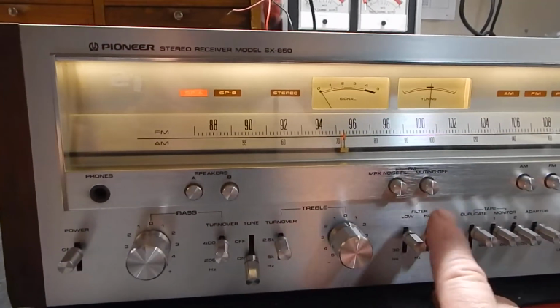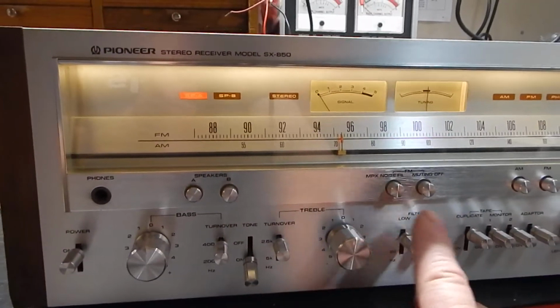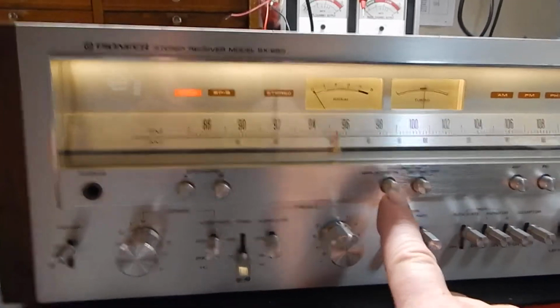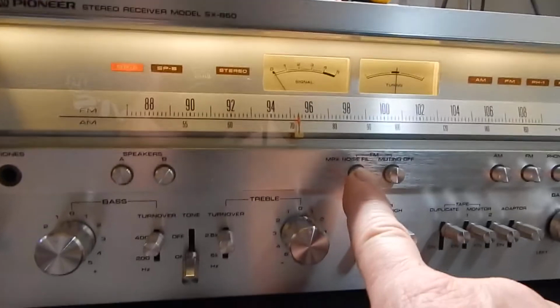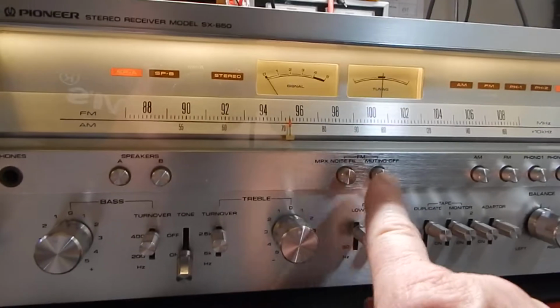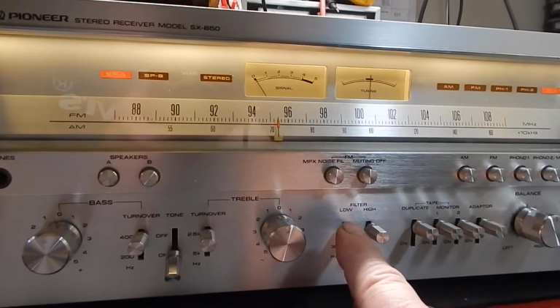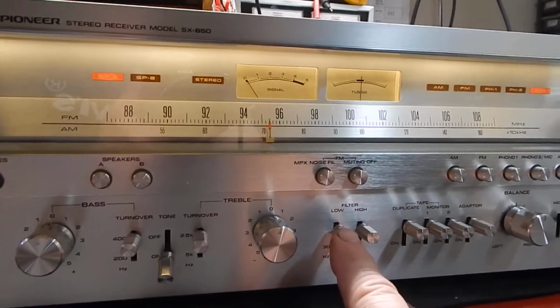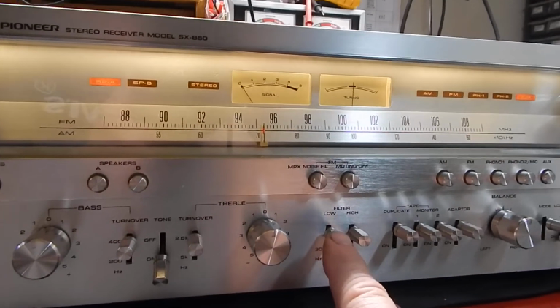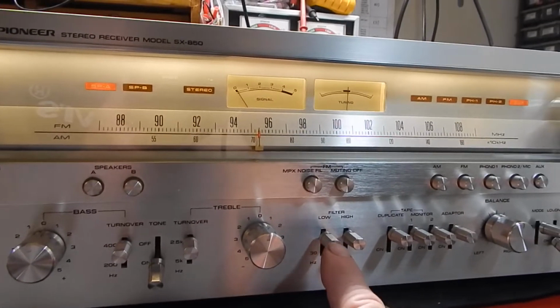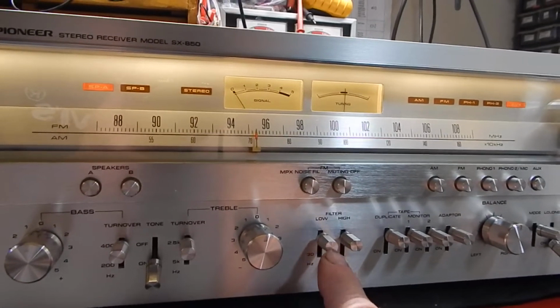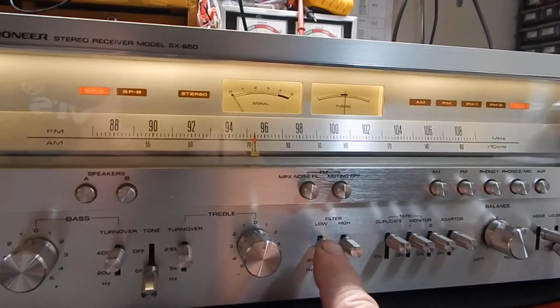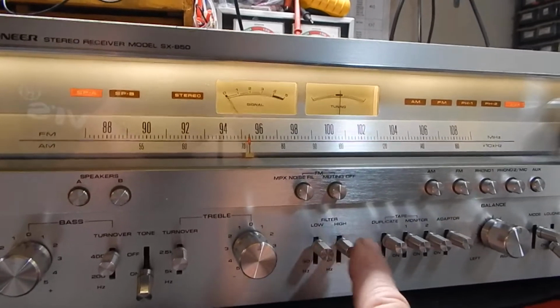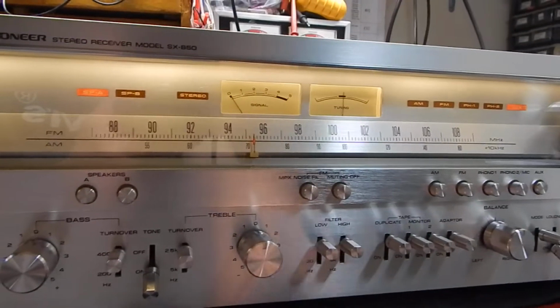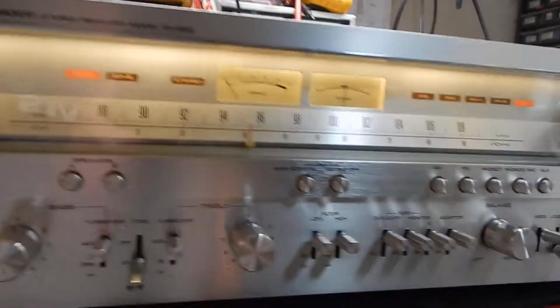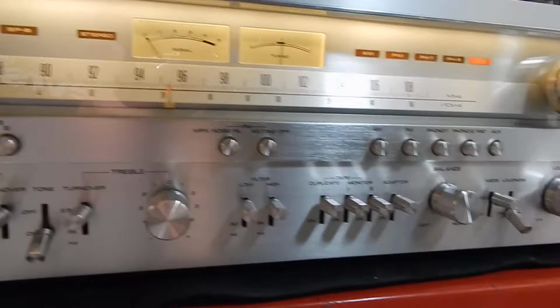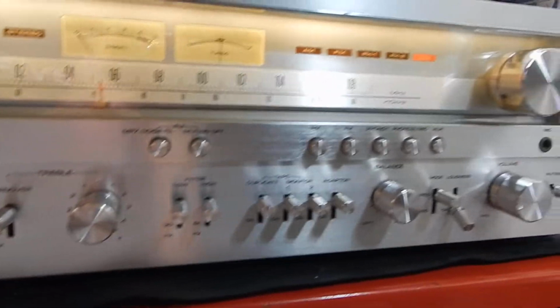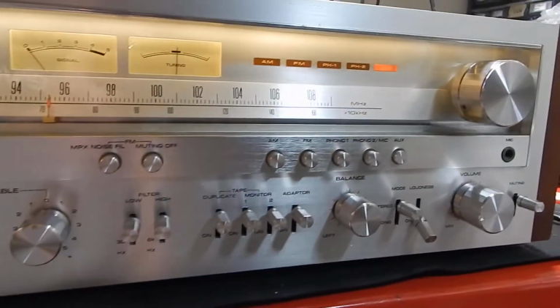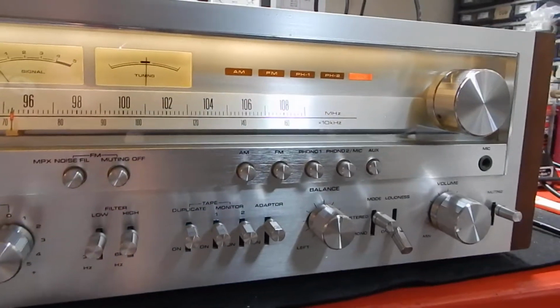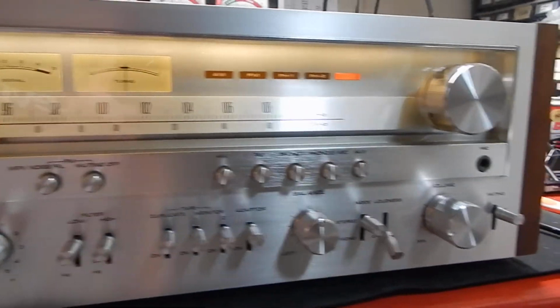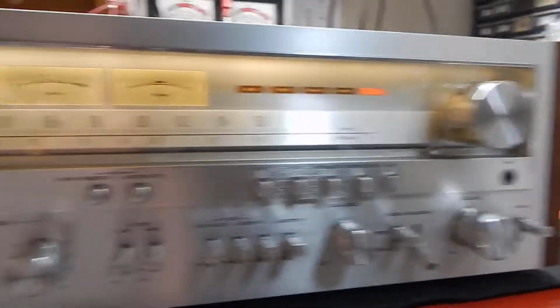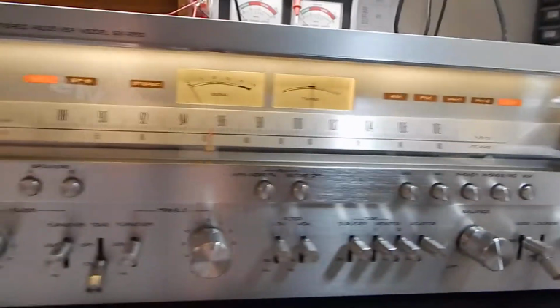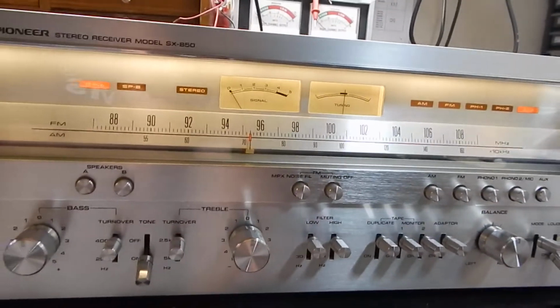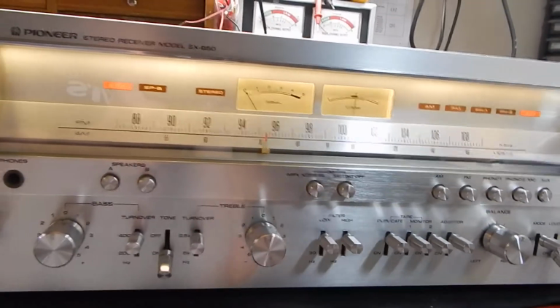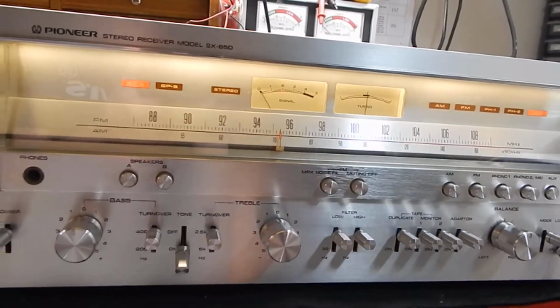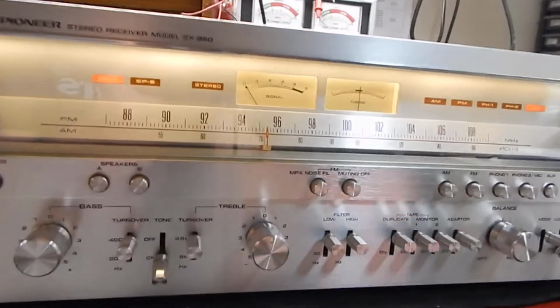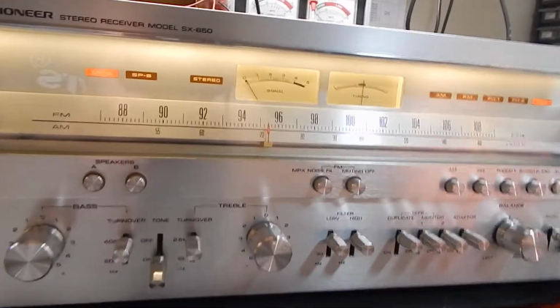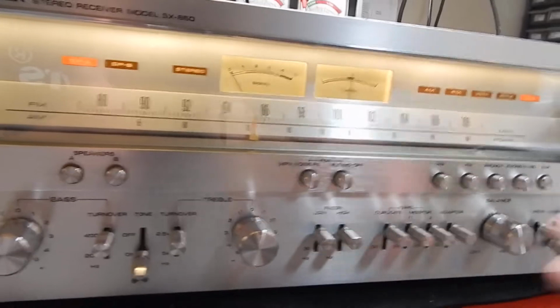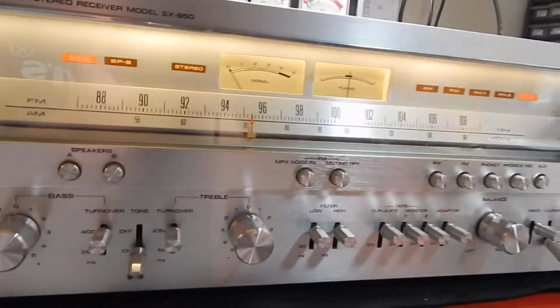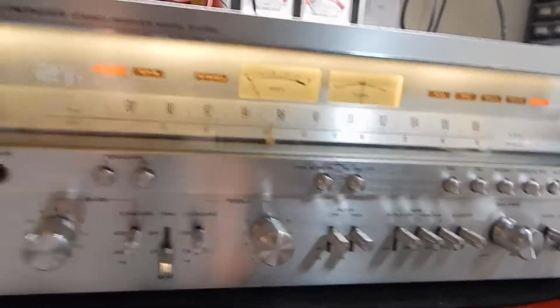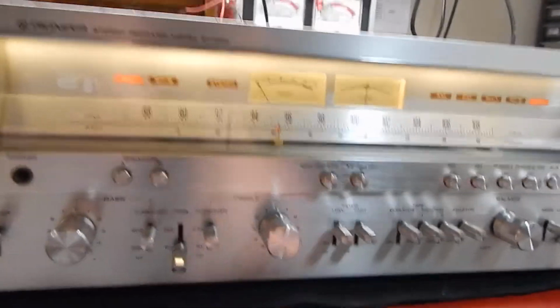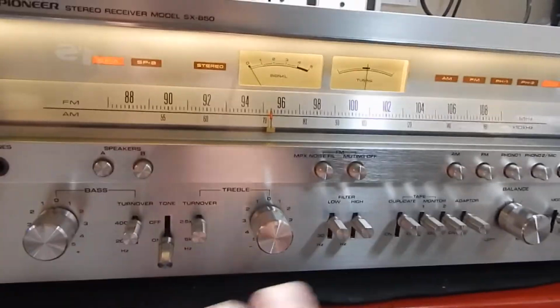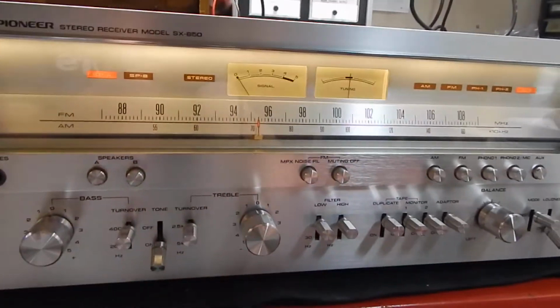It has your tone on/off, your different frequencies — 400 and 200 — very nice sounding. It has your muting on/off, your MPX filter, your low and high filters. Very nice, very nice unit. I'm gonna sit back and listen to it. Any questions, please email.